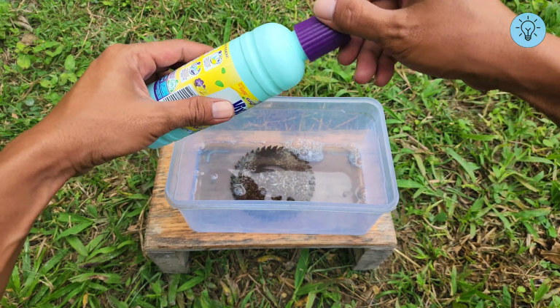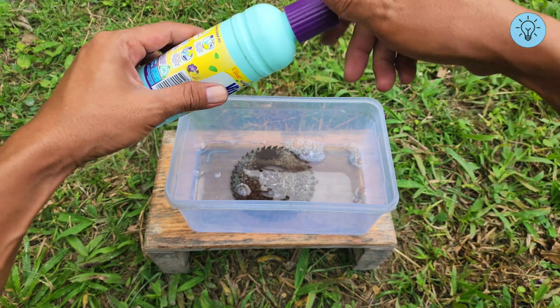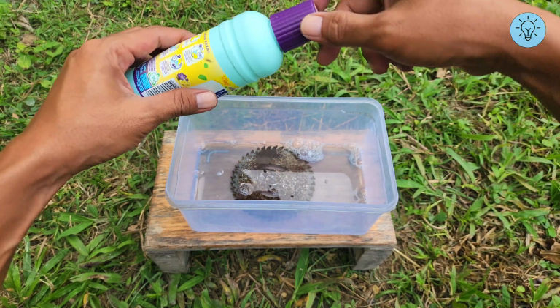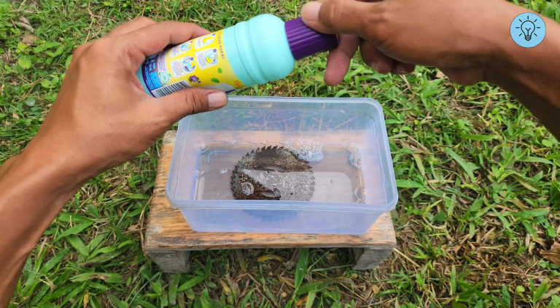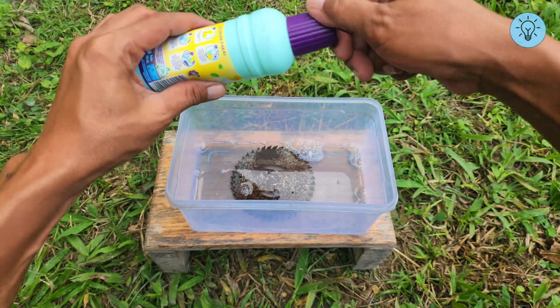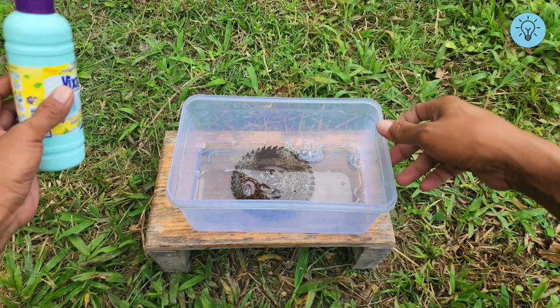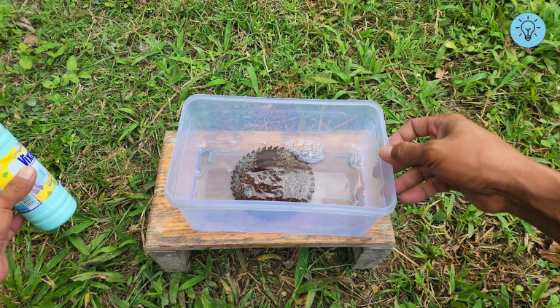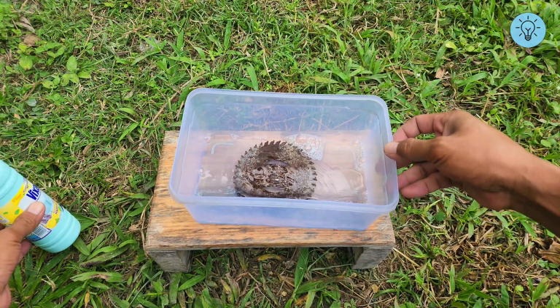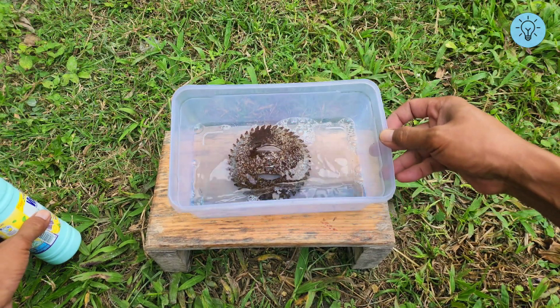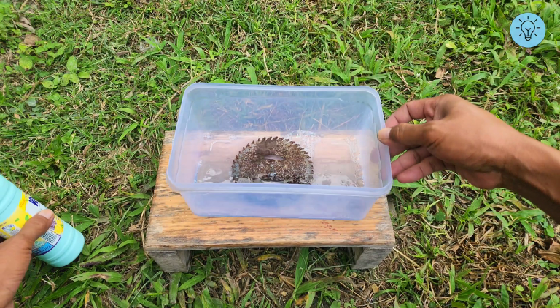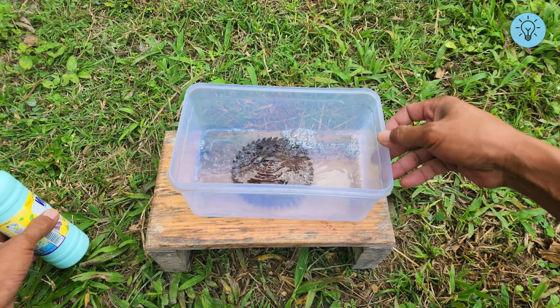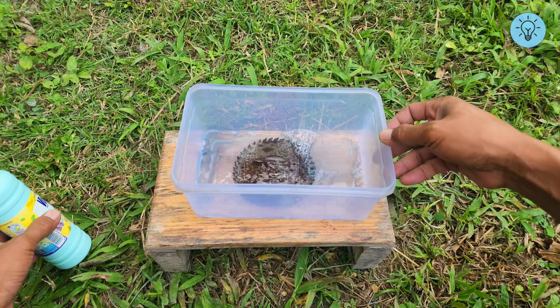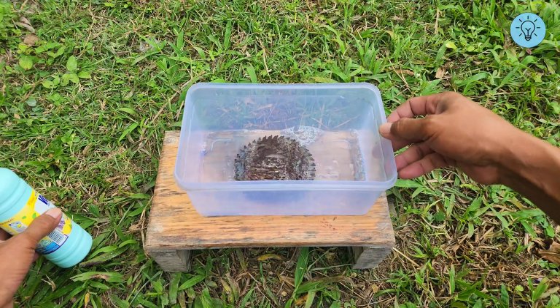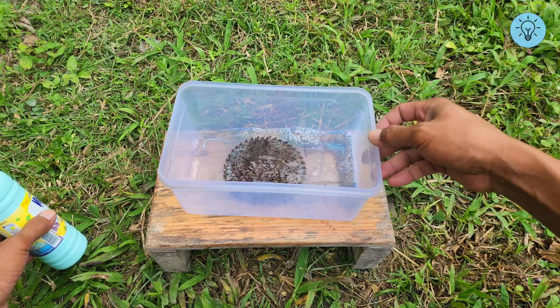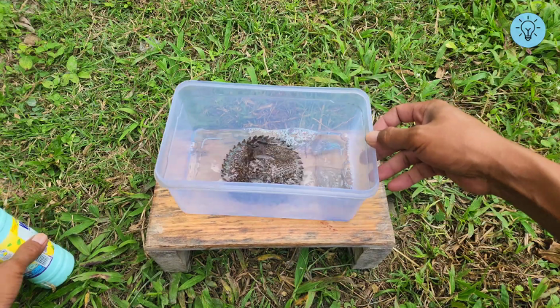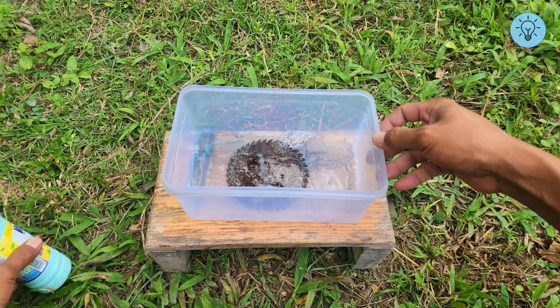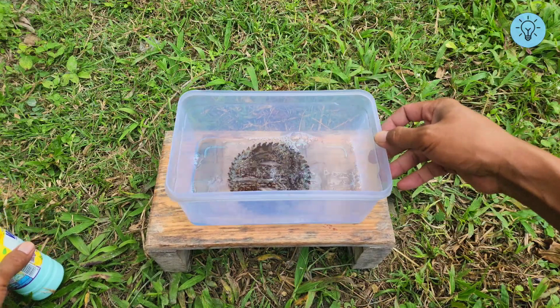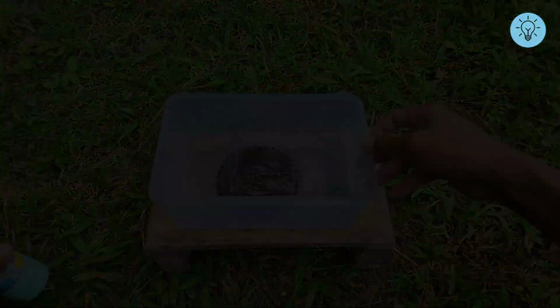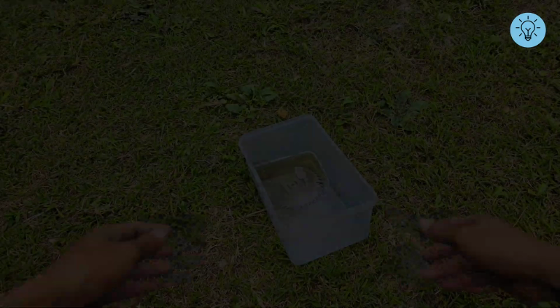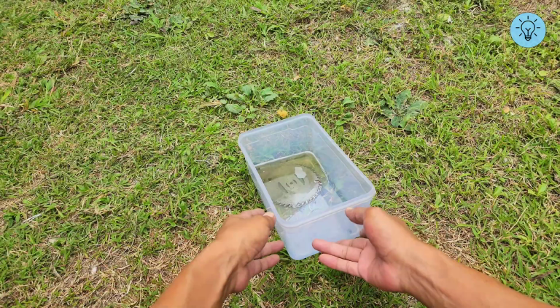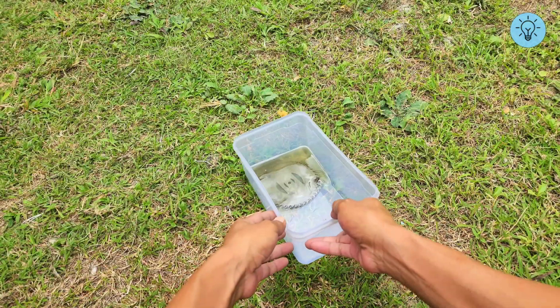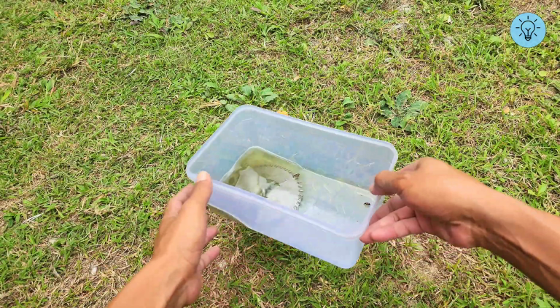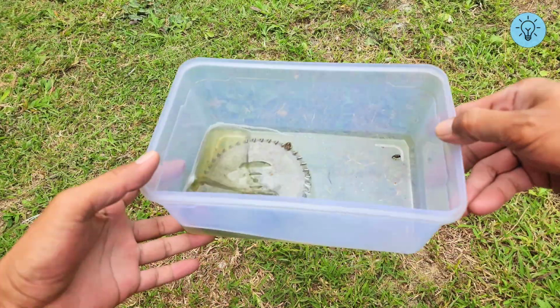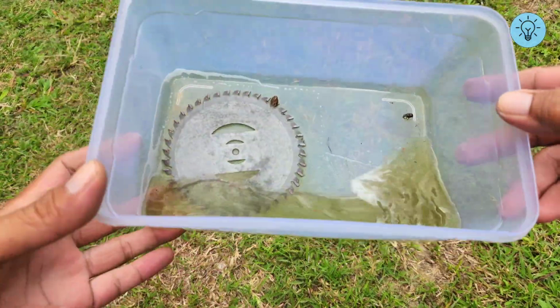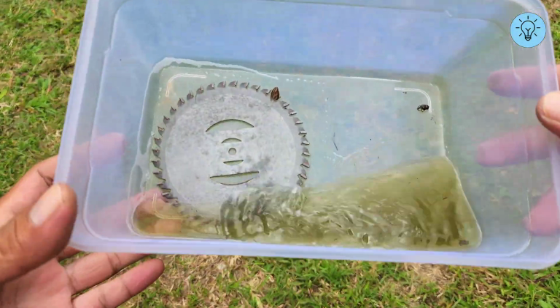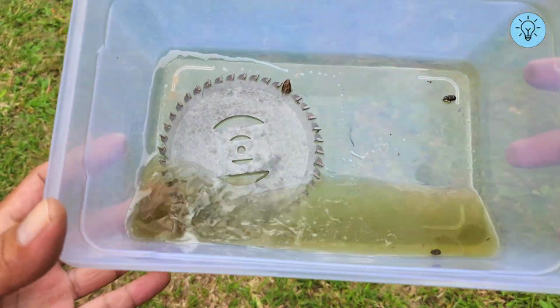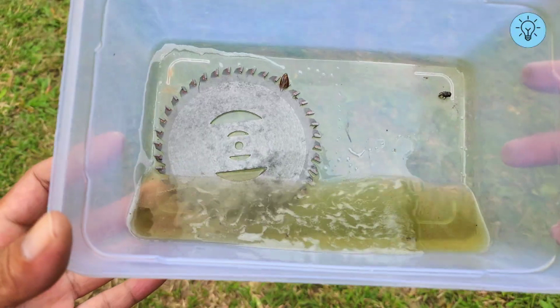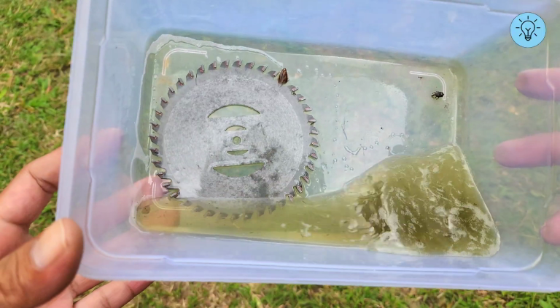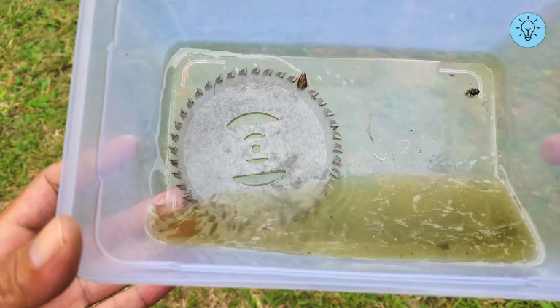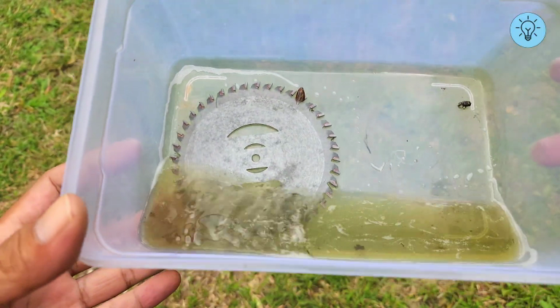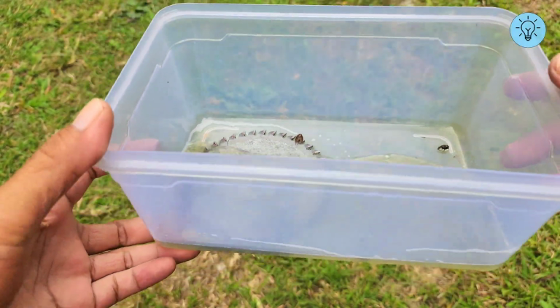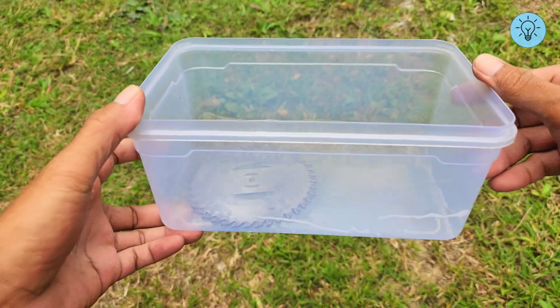Make sure the entire surface of the metal is fully submerged in the toilet cleaner, then let it sit for 24 hours. After soaking in toilet cleaner for 24 hours, the rust is completely gone.